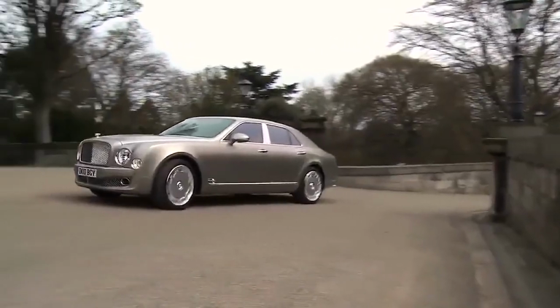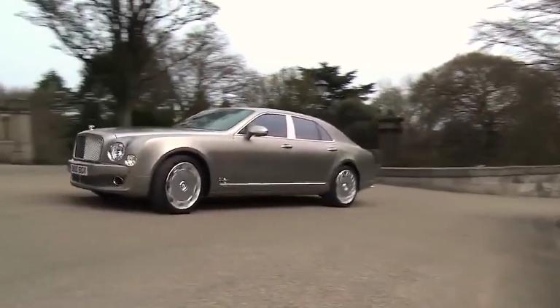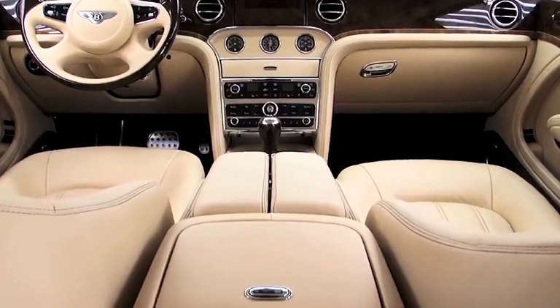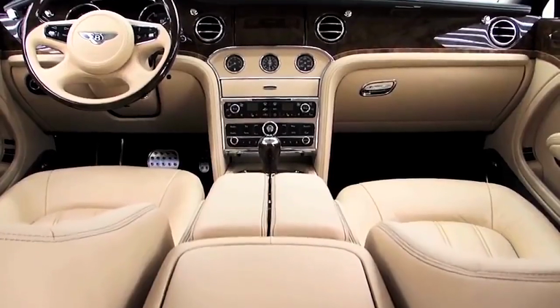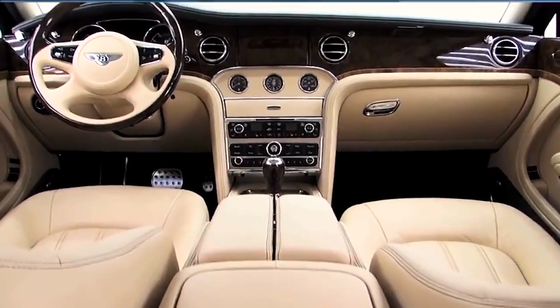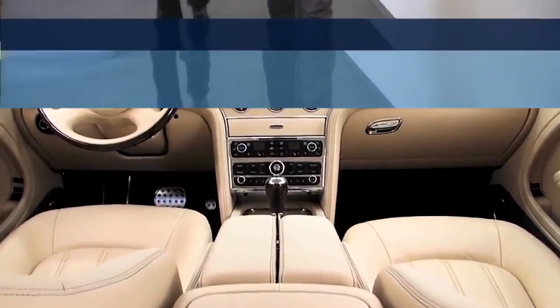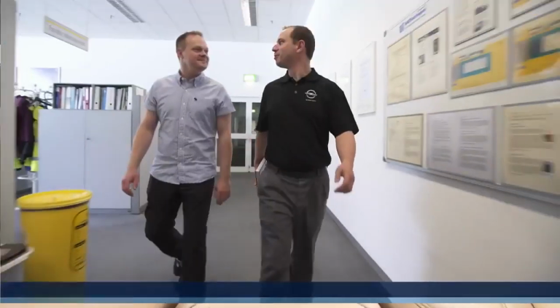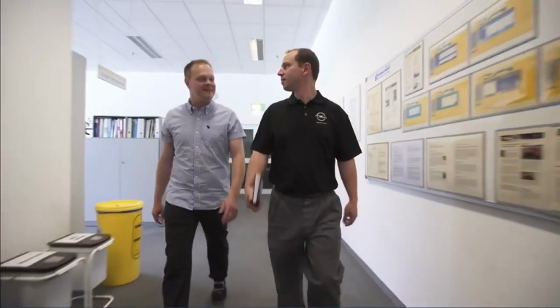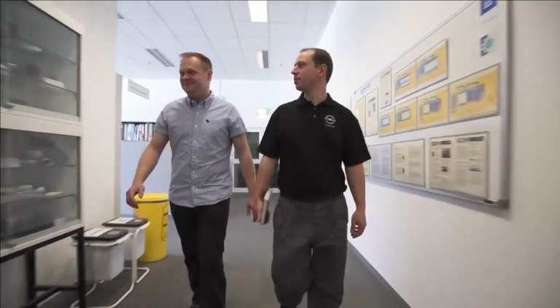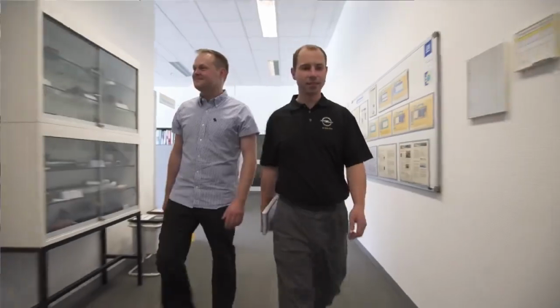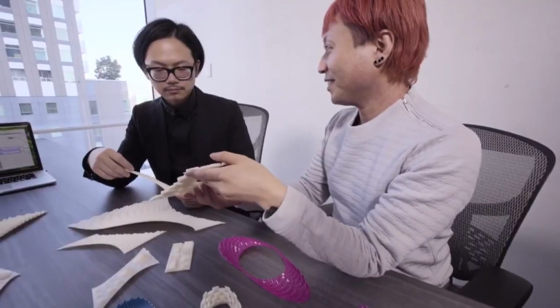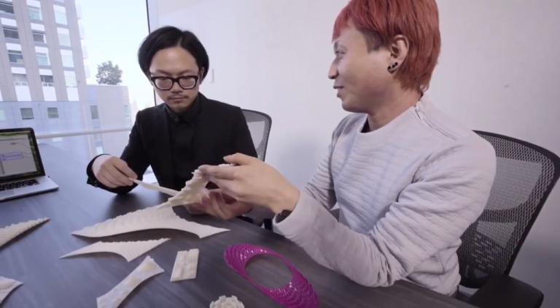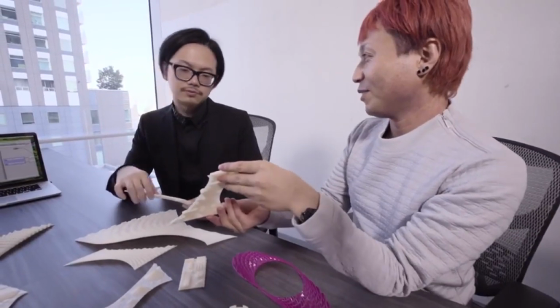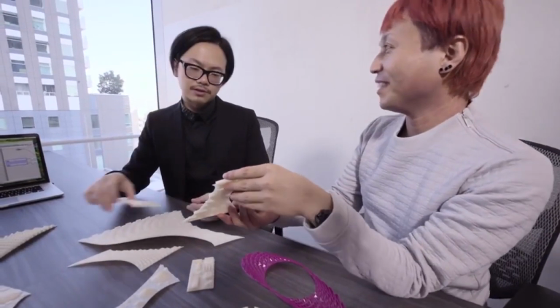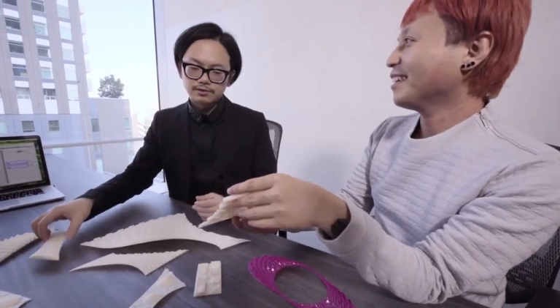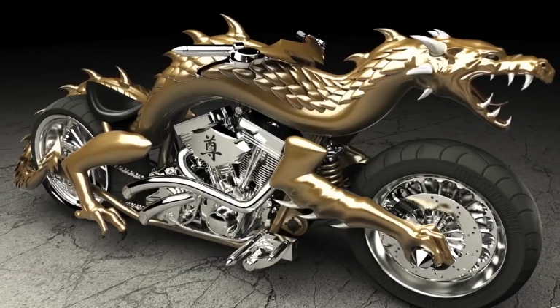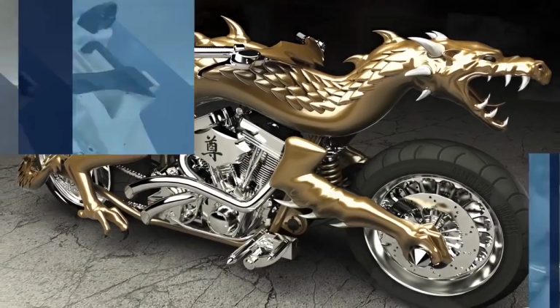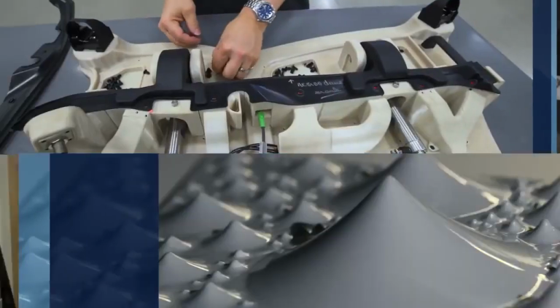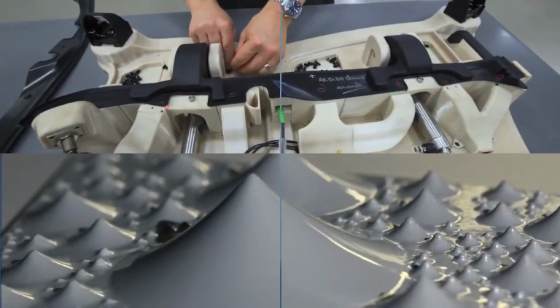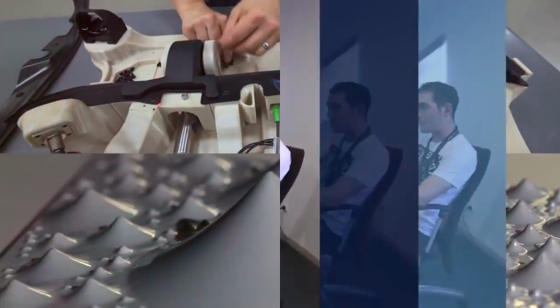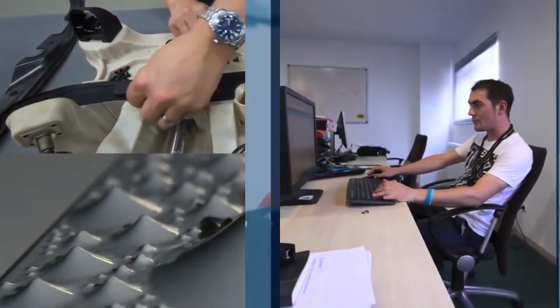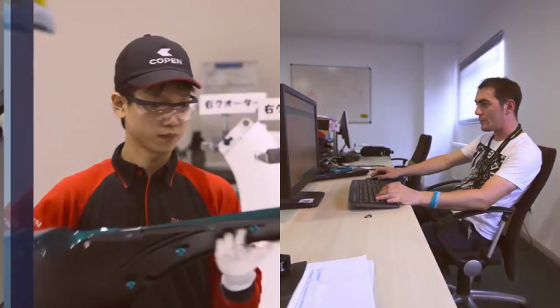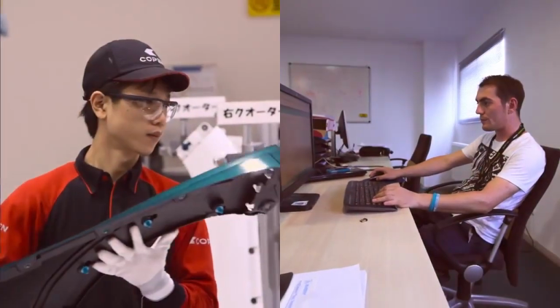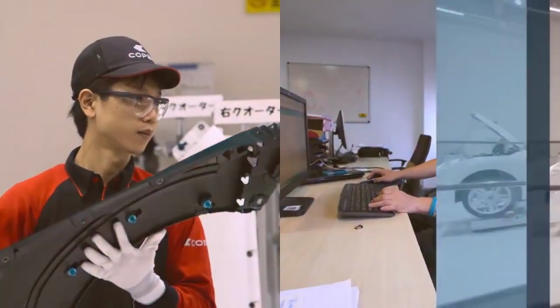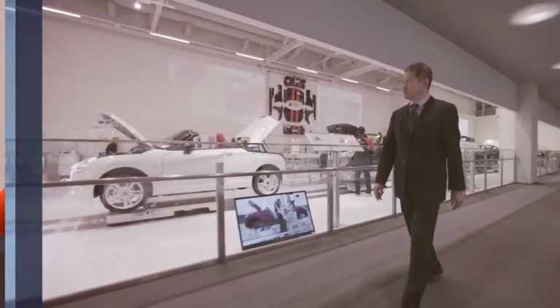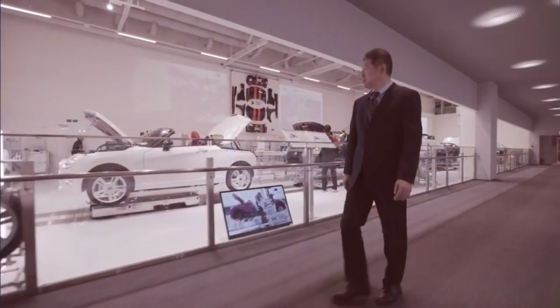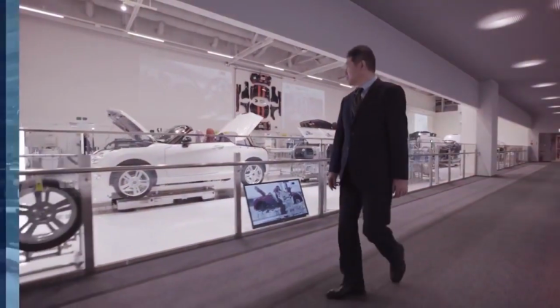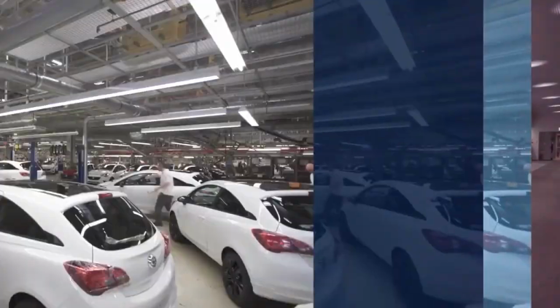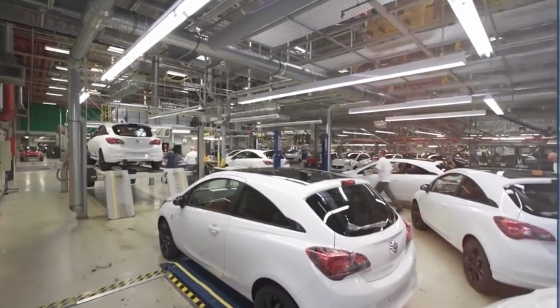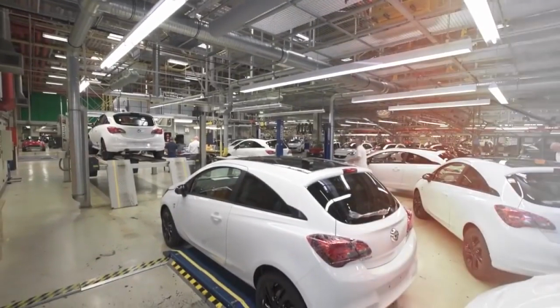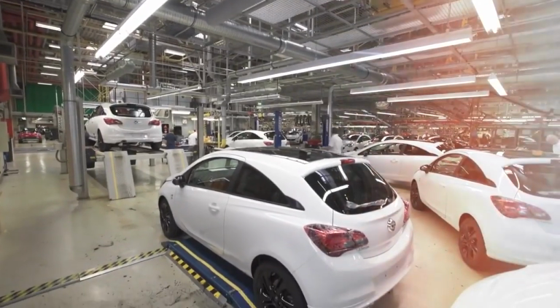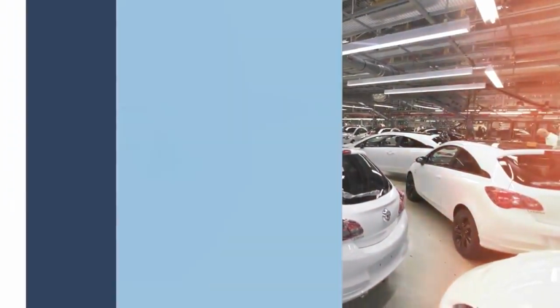Stratasys is shaping more than tomorrow's automobiles. We are helping shape the innovation, creativity and manufacturing capabilities of those who drive the industry forward. Stratasys.